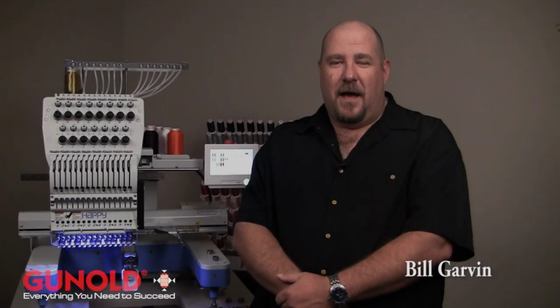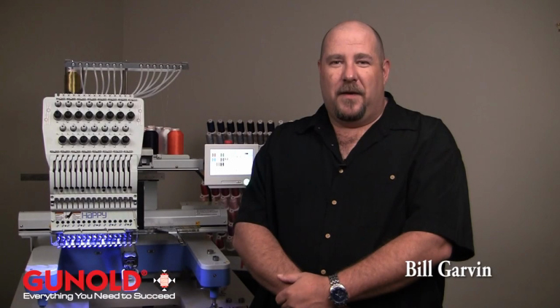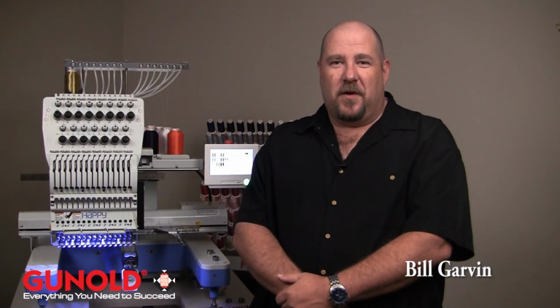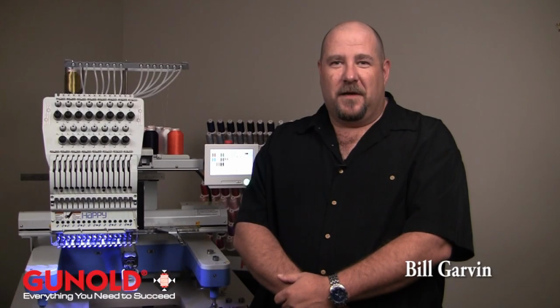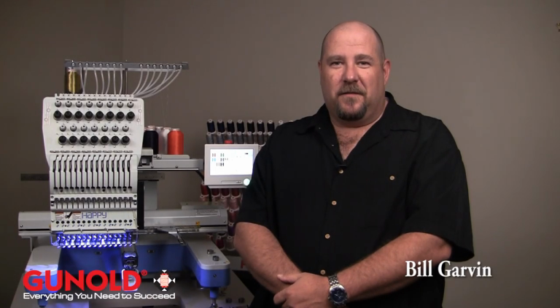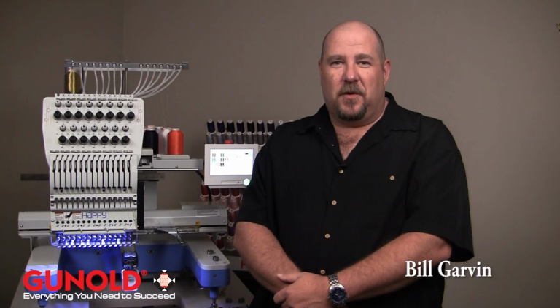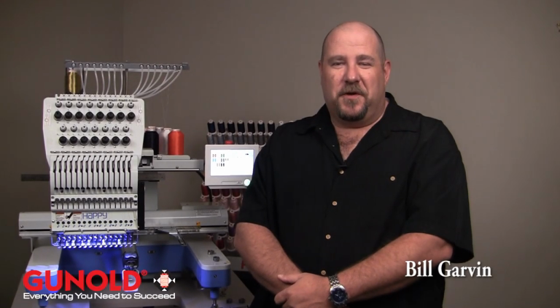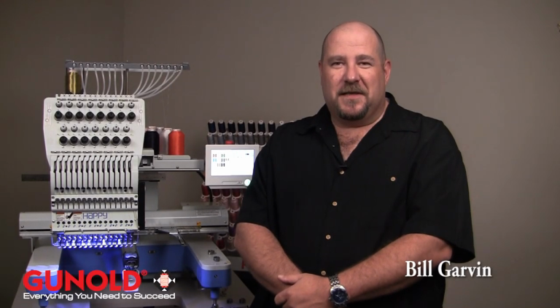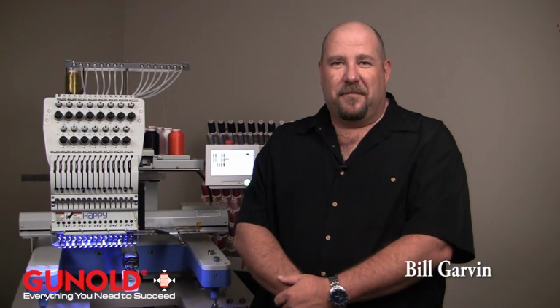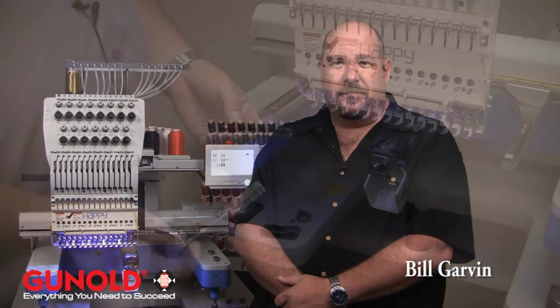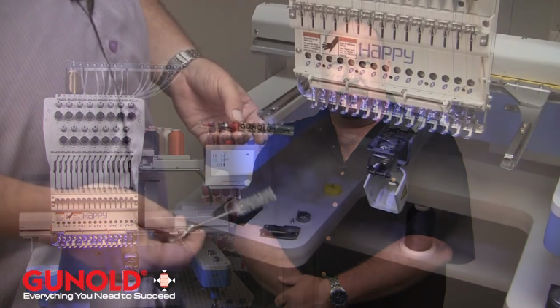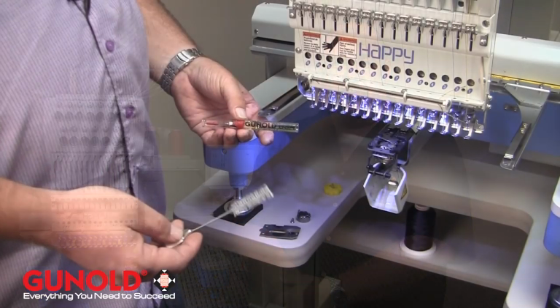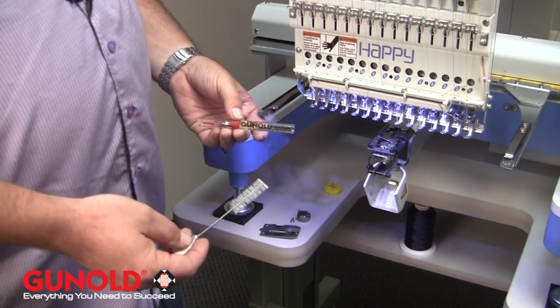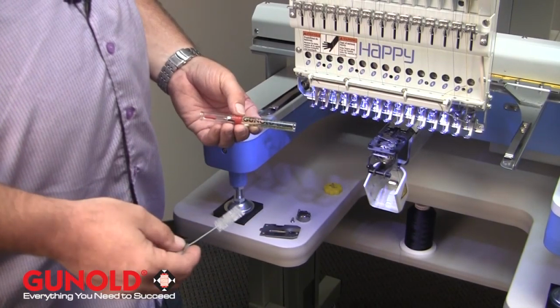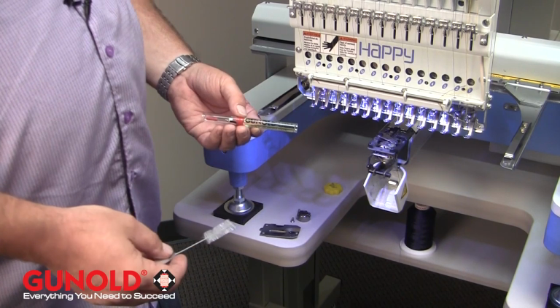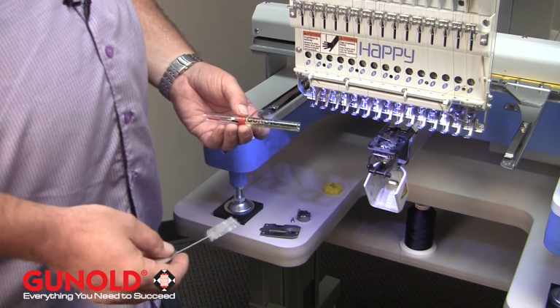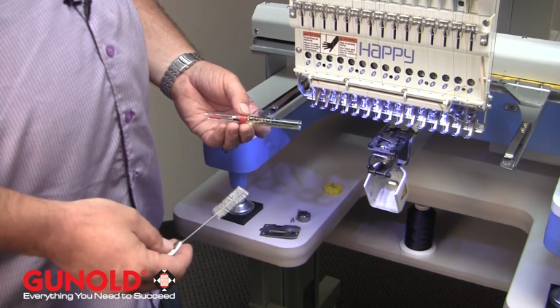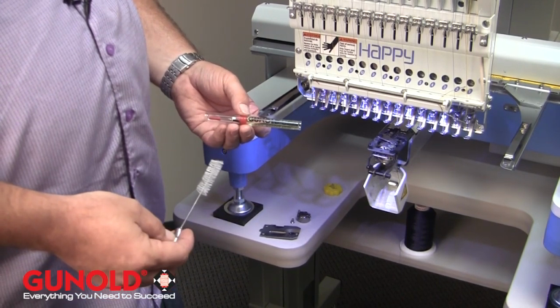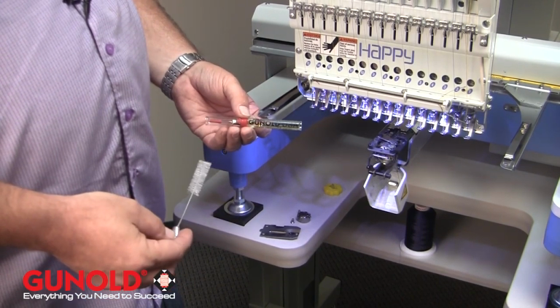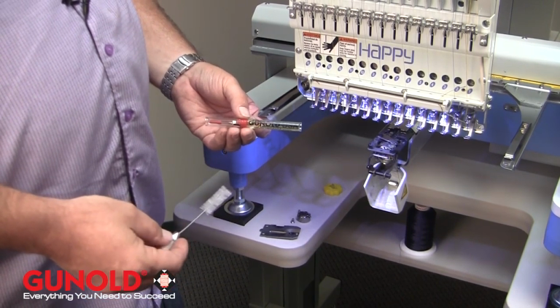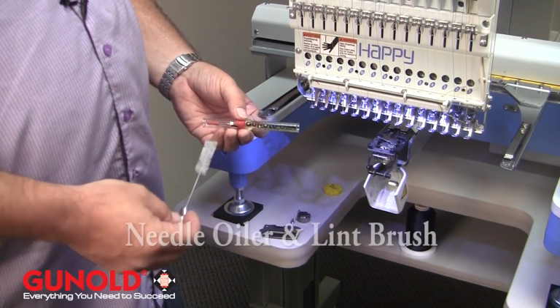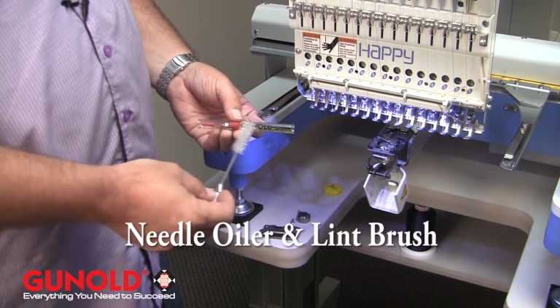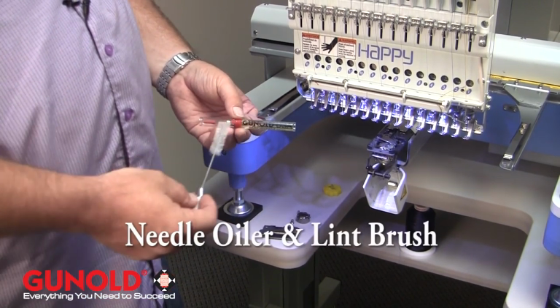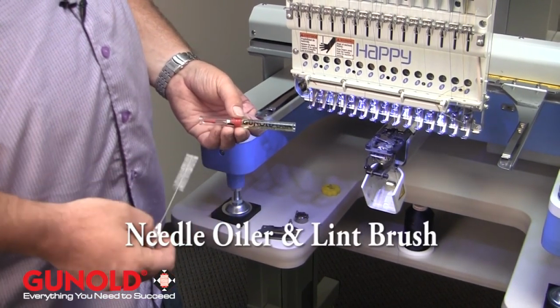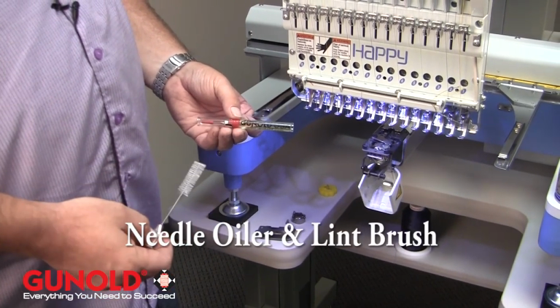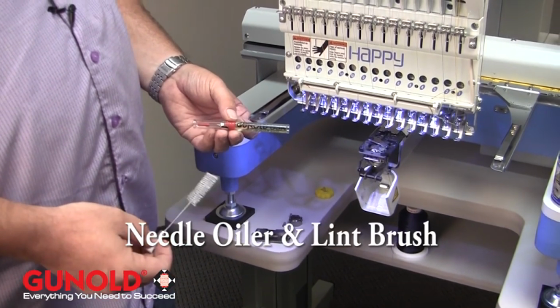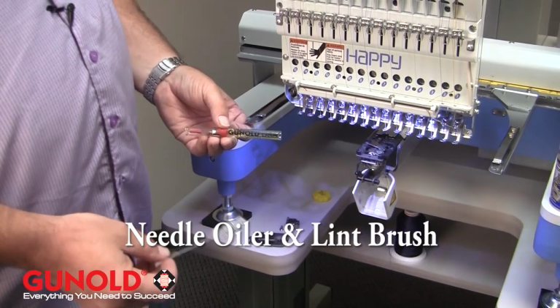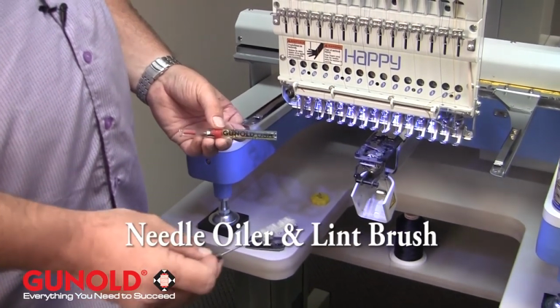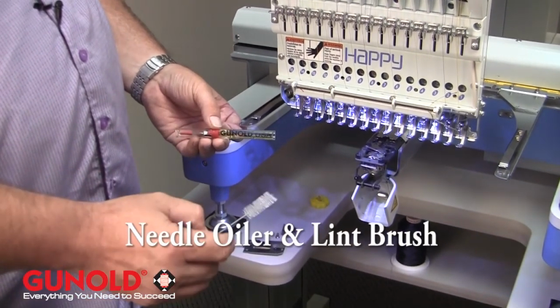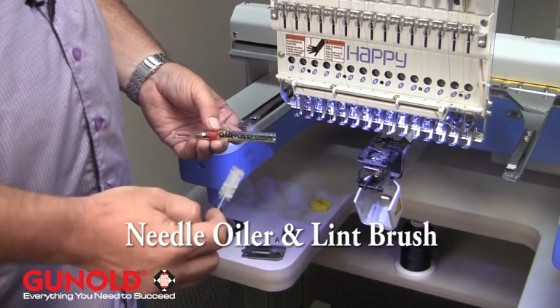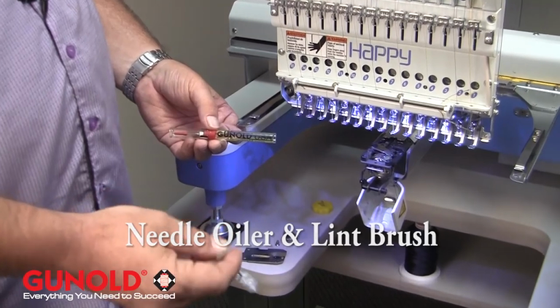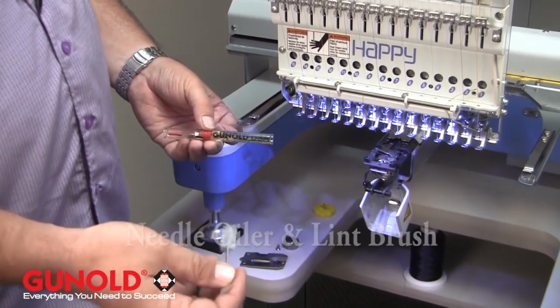Hi, Bill Garvin here for Ganold USA. In this video, we're covering the Ganold Needle Oiler, Tube Oiler, as well as the Ganold Lint Brush.